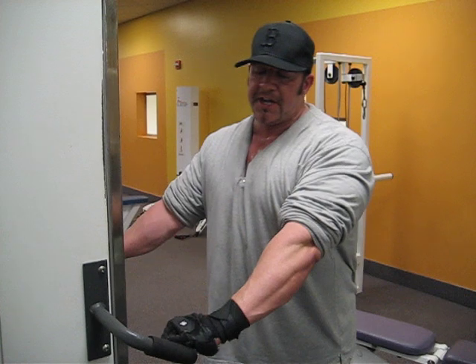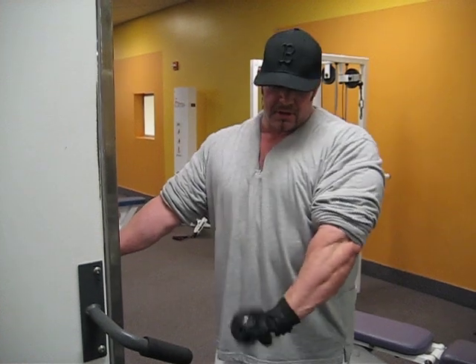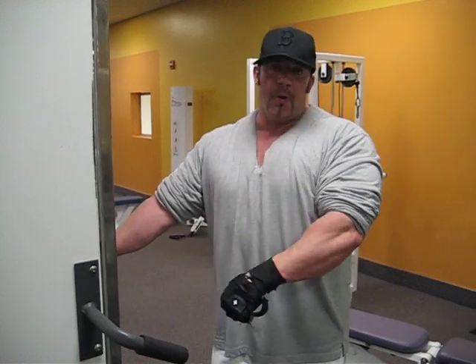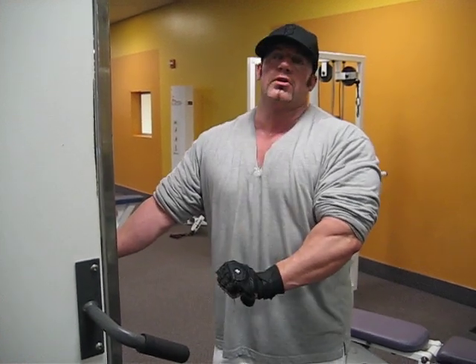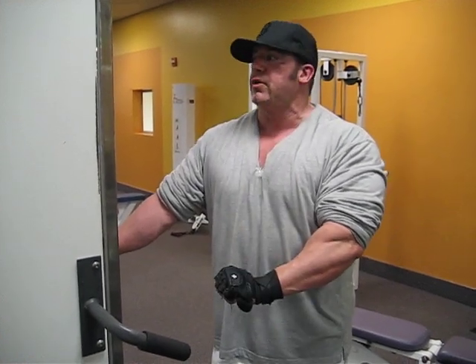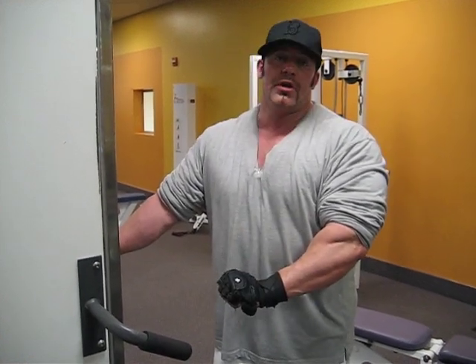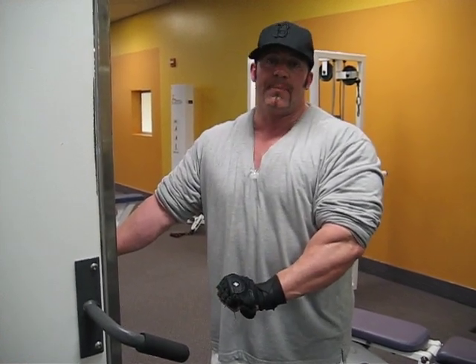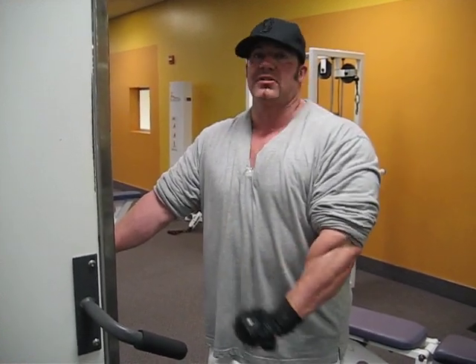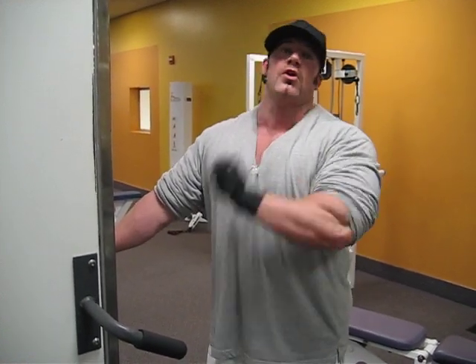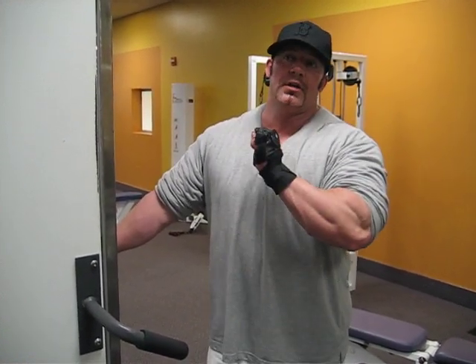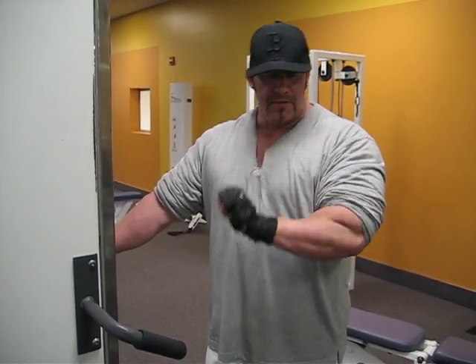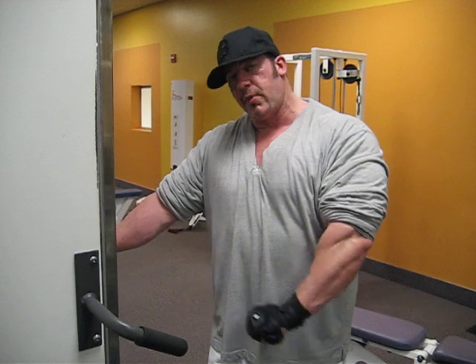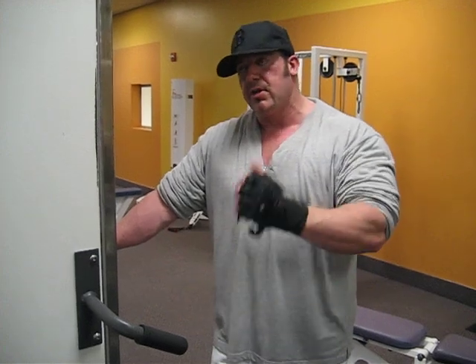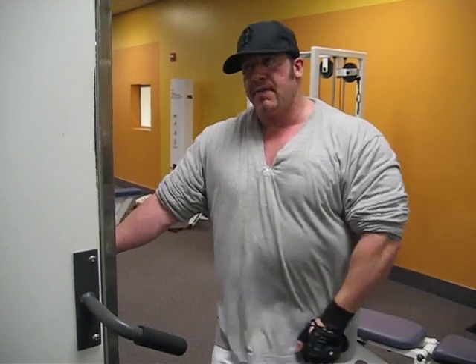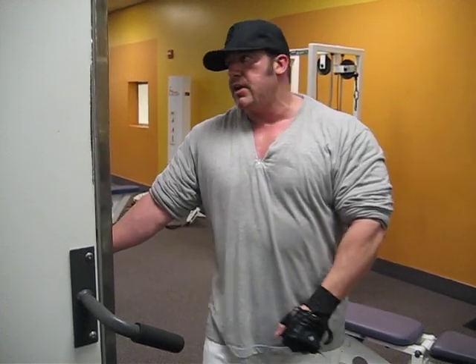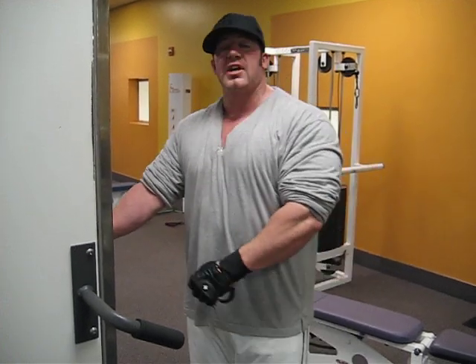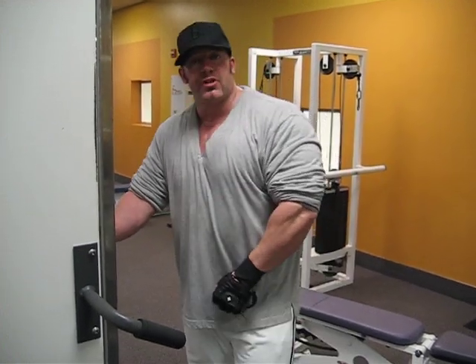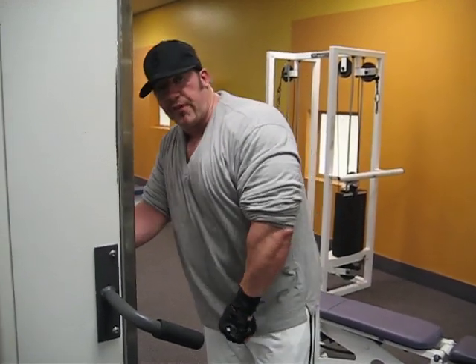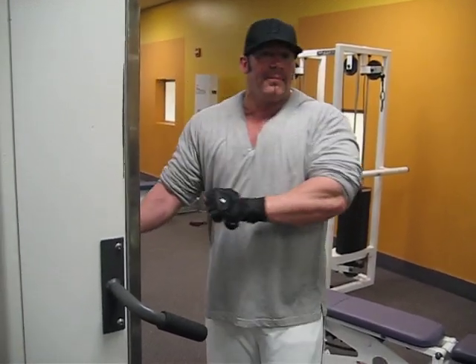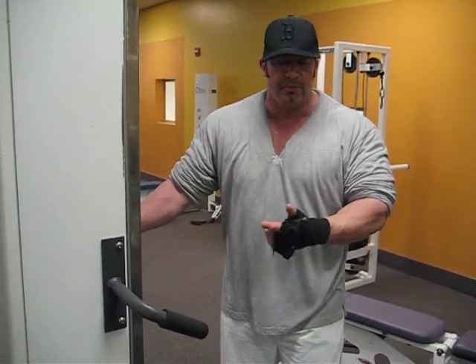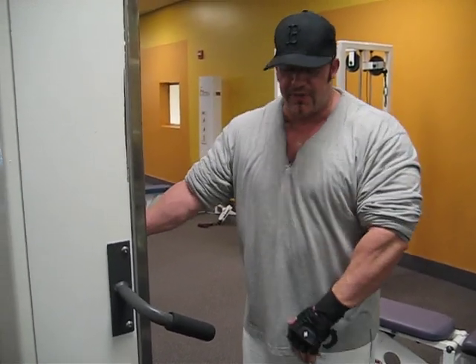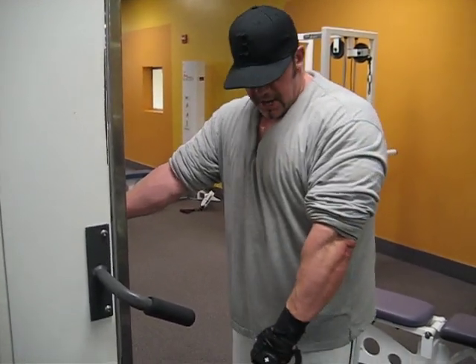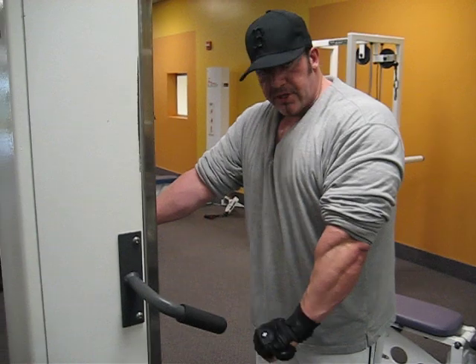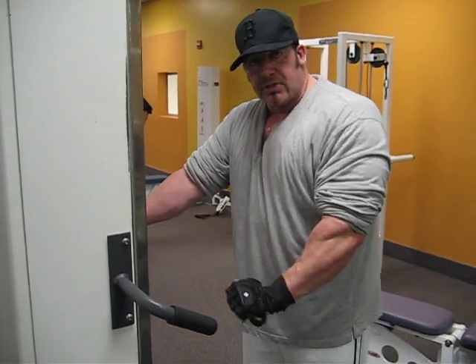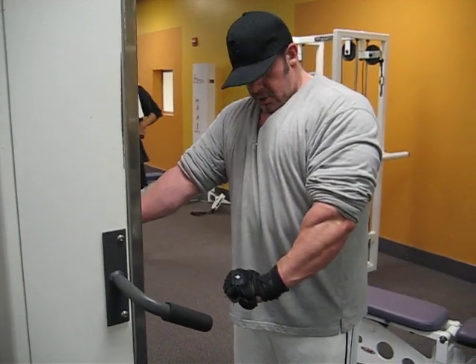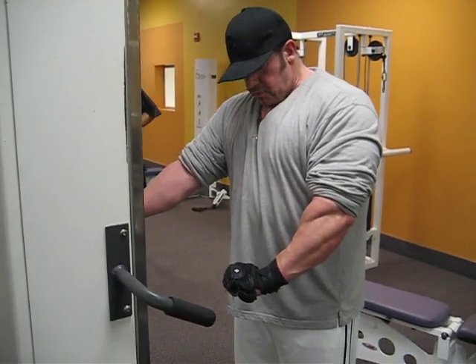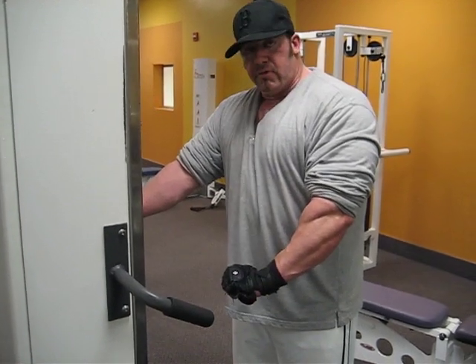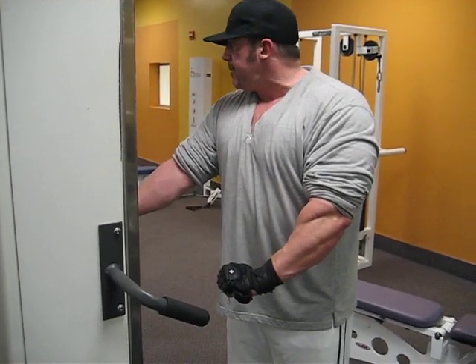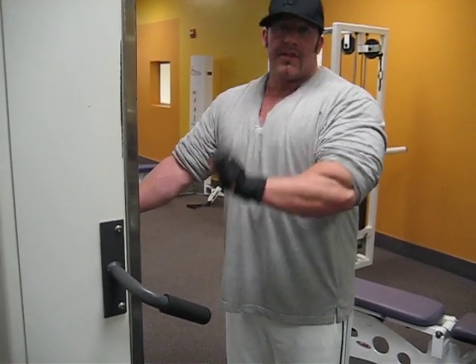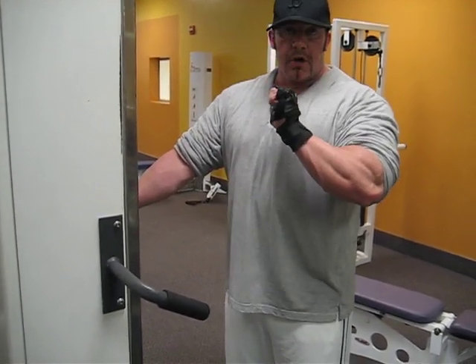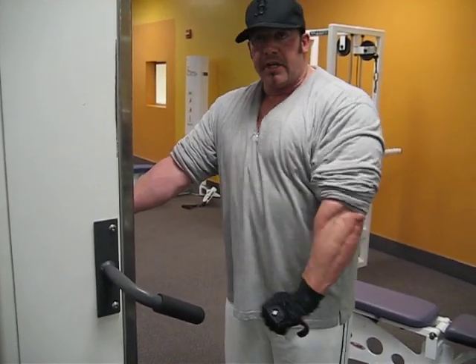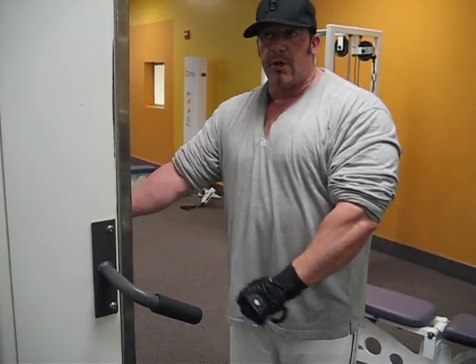The big thing is always curving your wrist upwards first, and then curling, and then resisting on the way down — that'll get it. I don't care if you're using some oomph on the tough reps; if you need some oomph, that's fine. First thing is always wrist up, then curl, and then slow down.